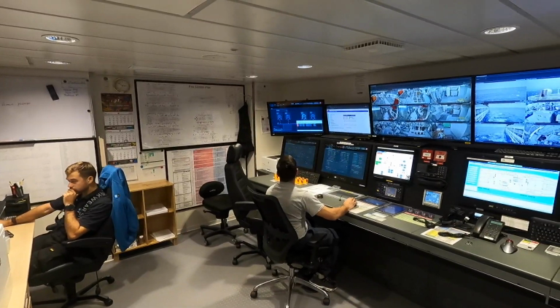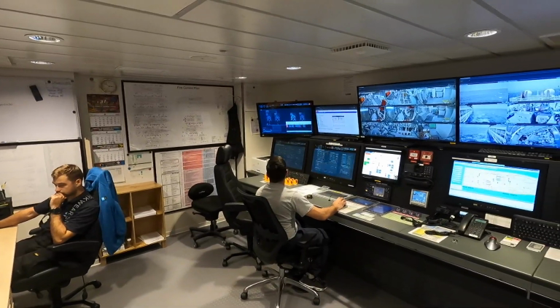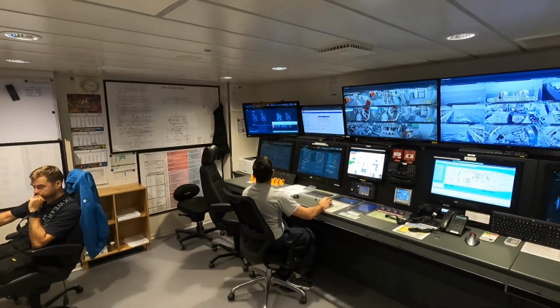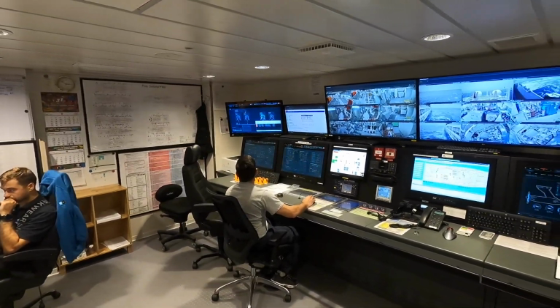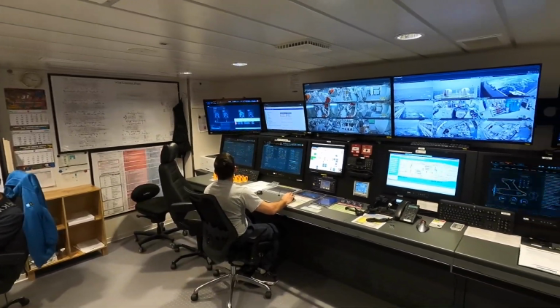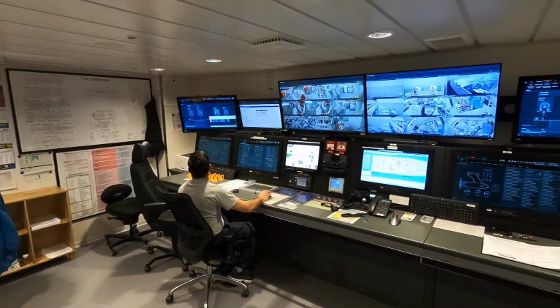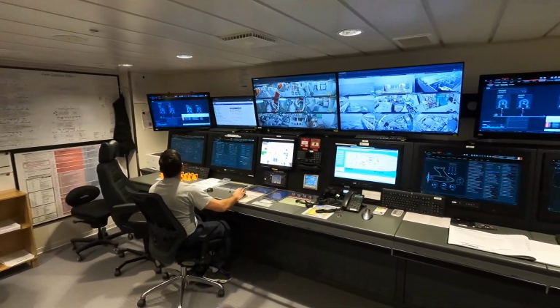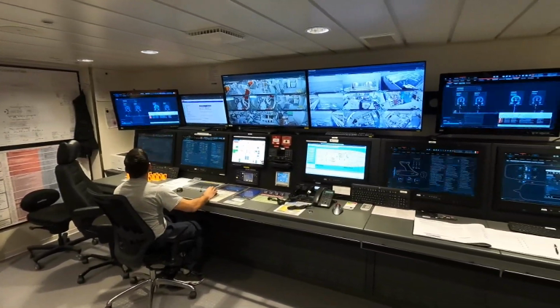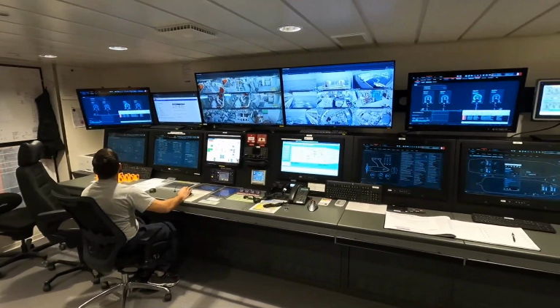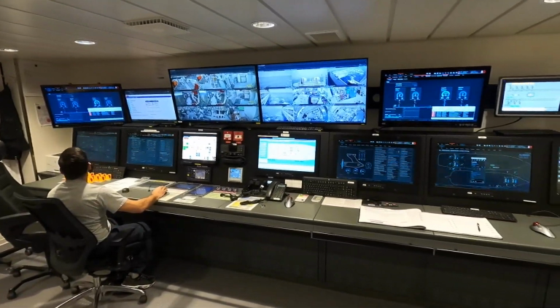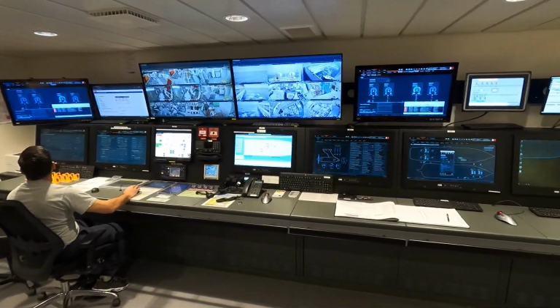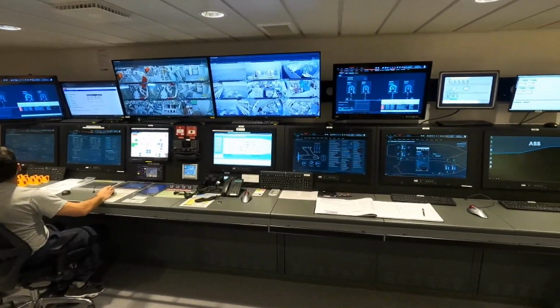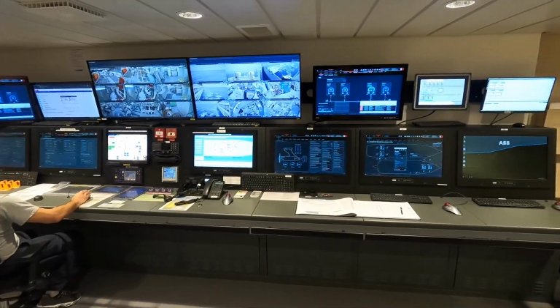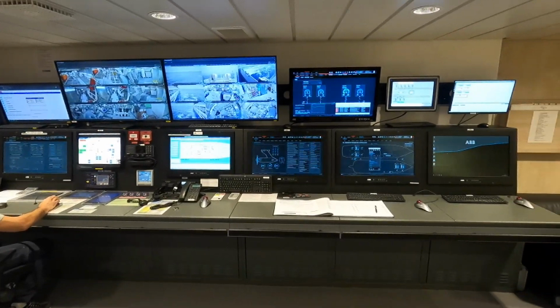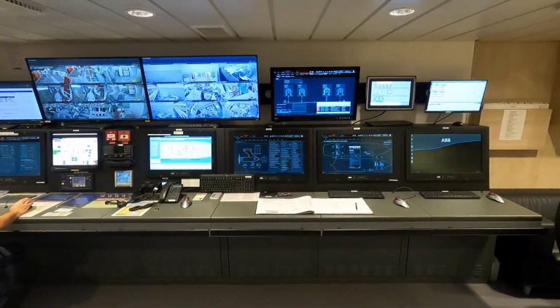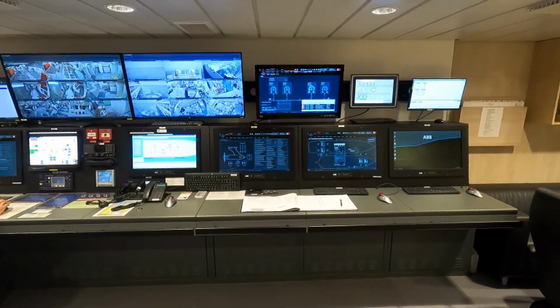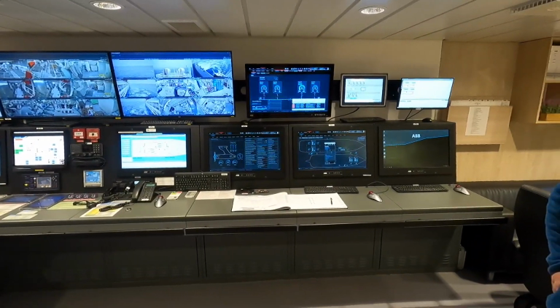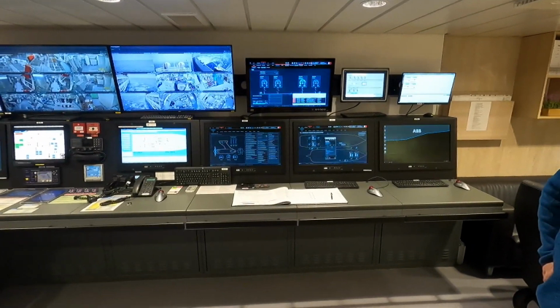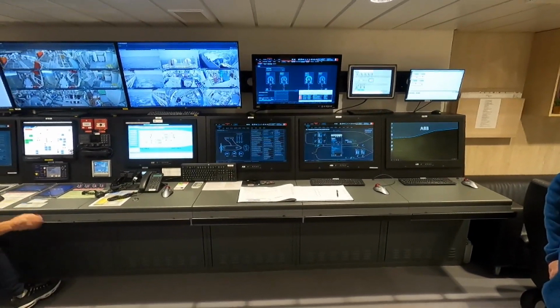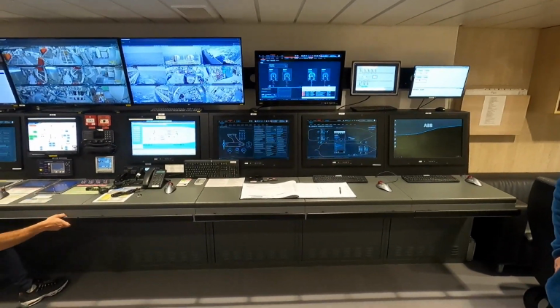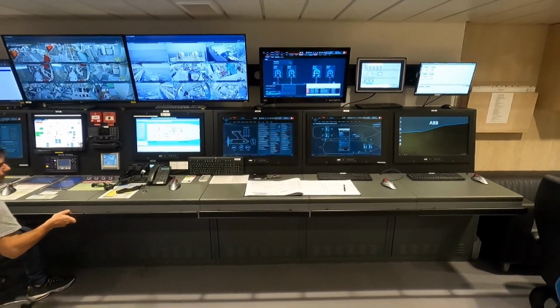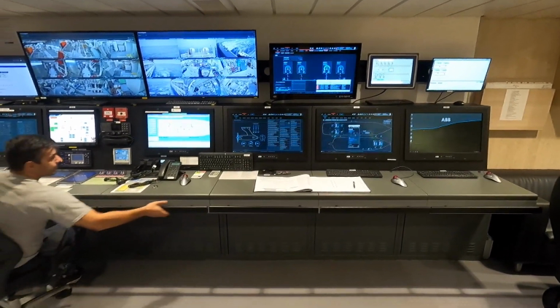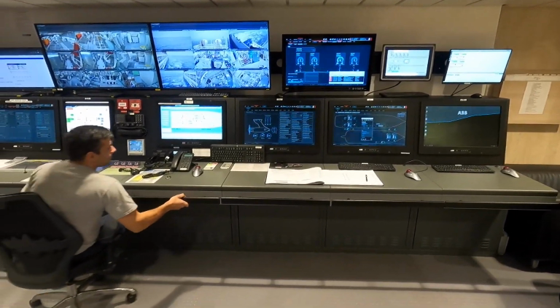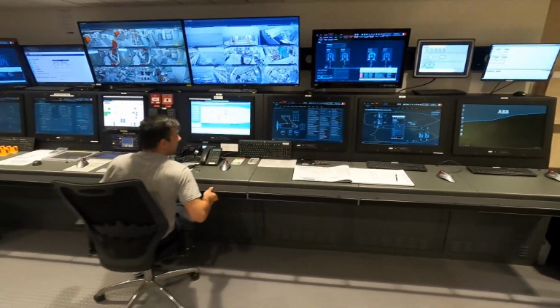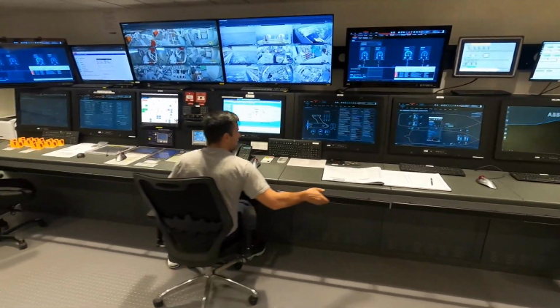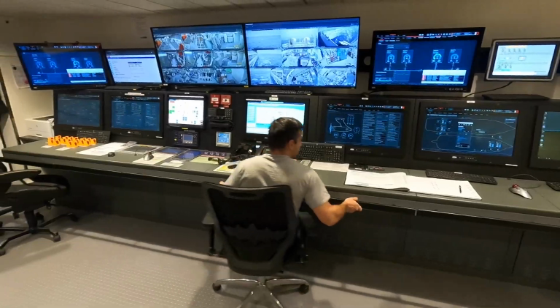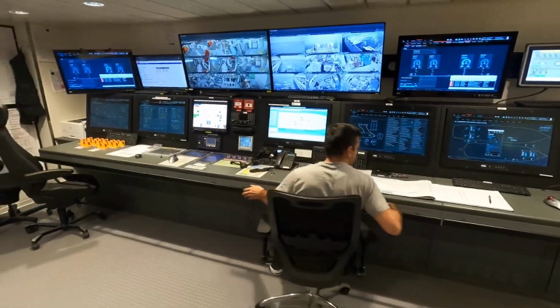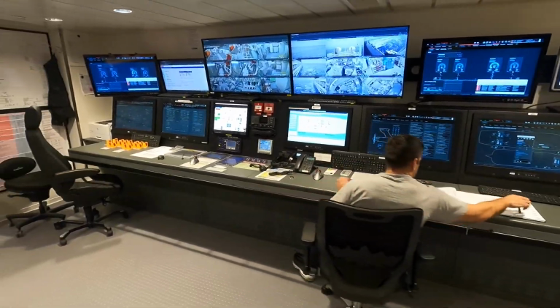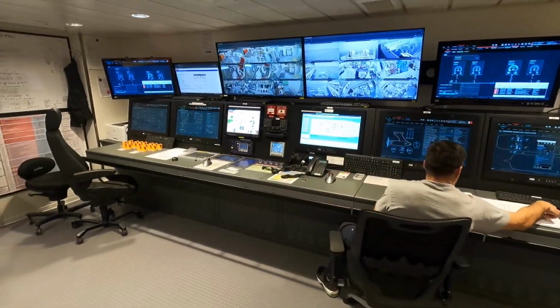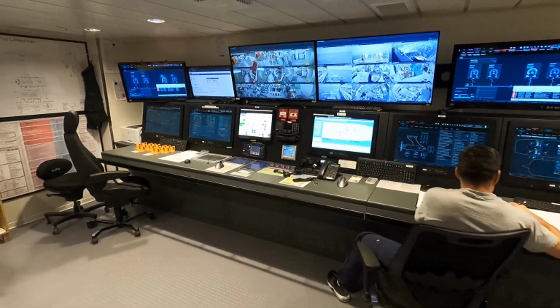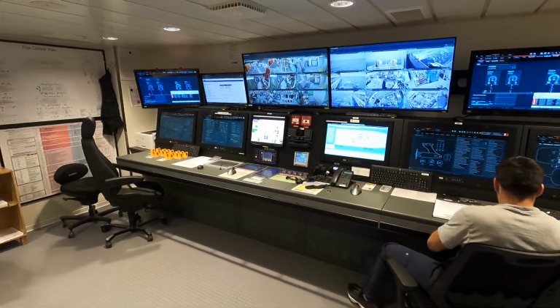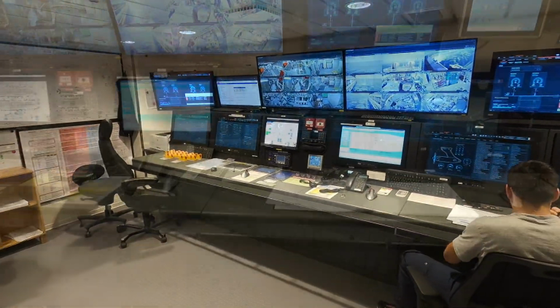The engine room is manned 24/7 — one engineer is always sitting in the control room, and one motorman is in the engine room at all times.